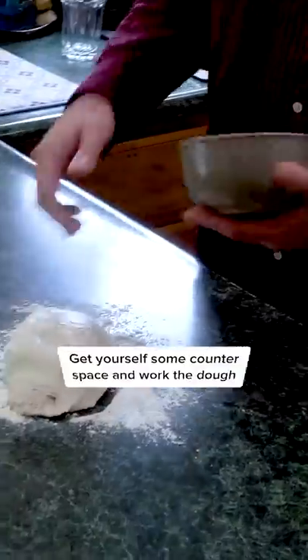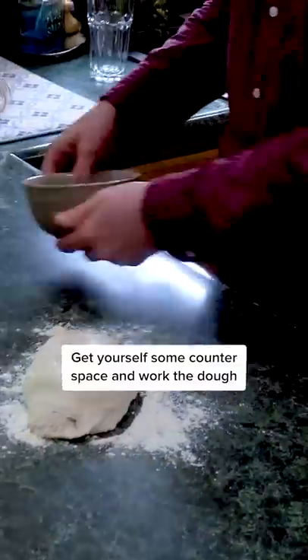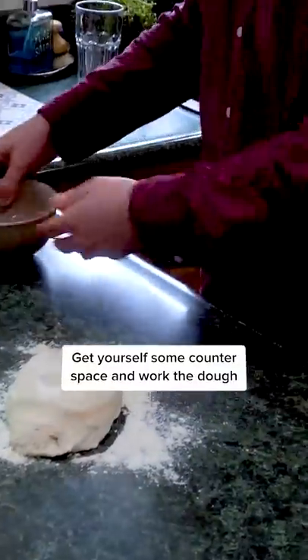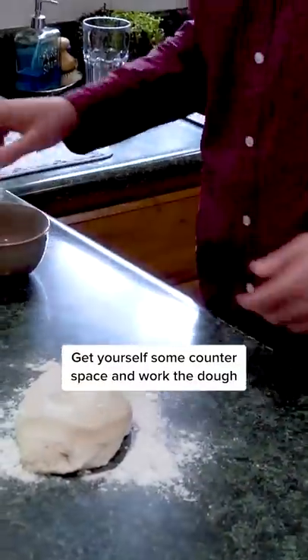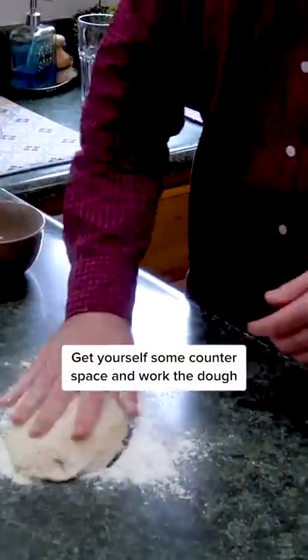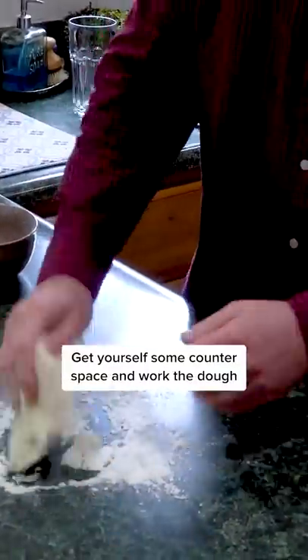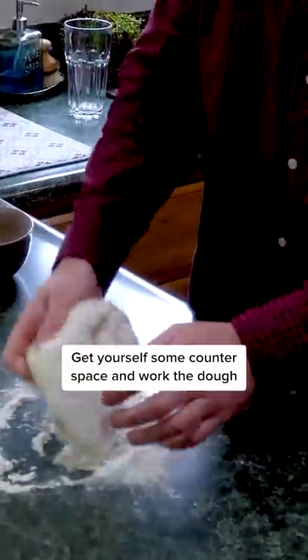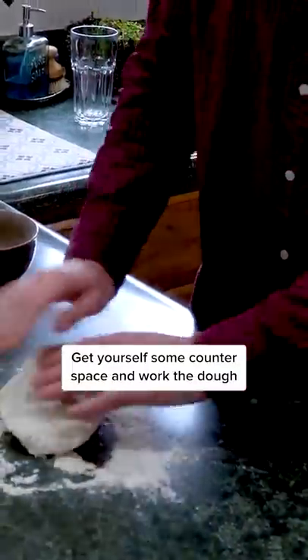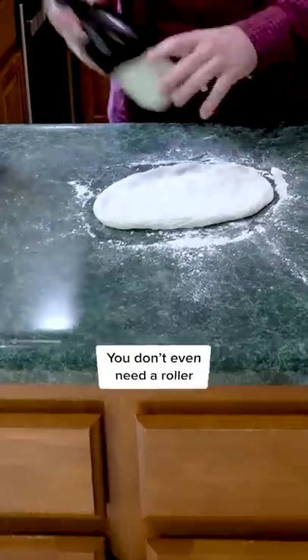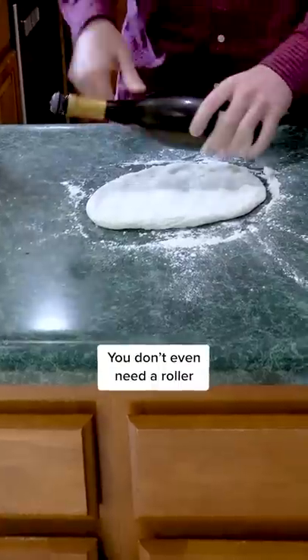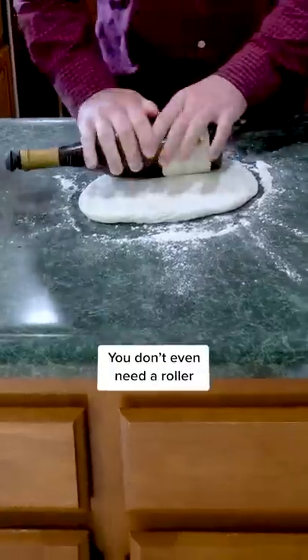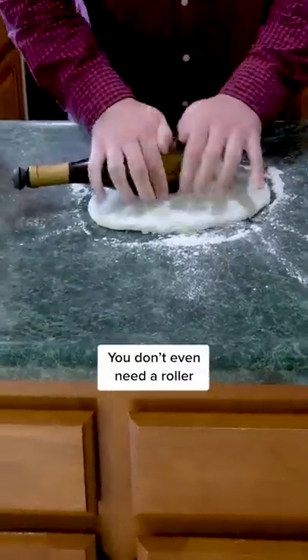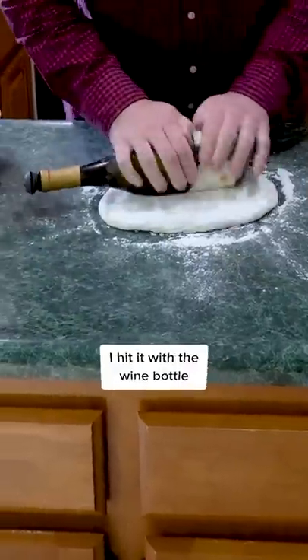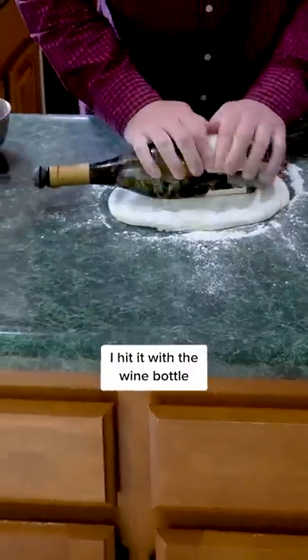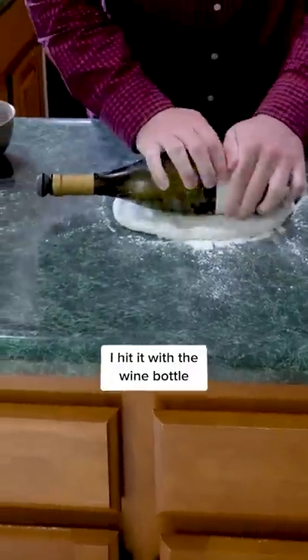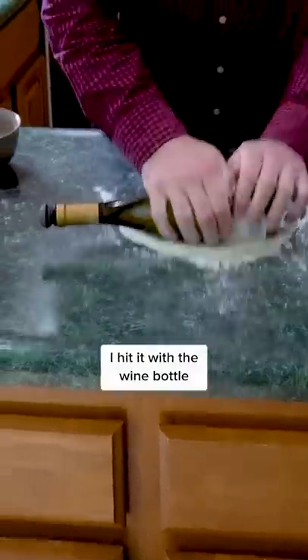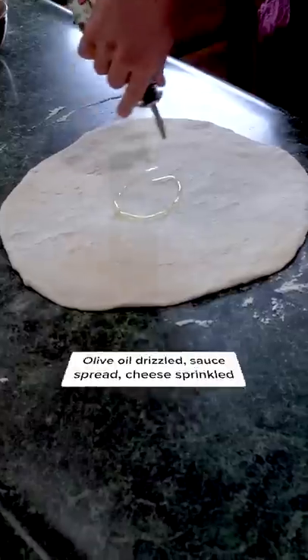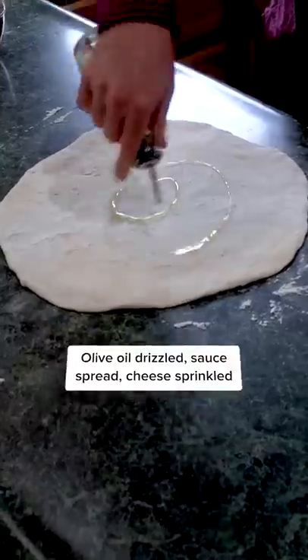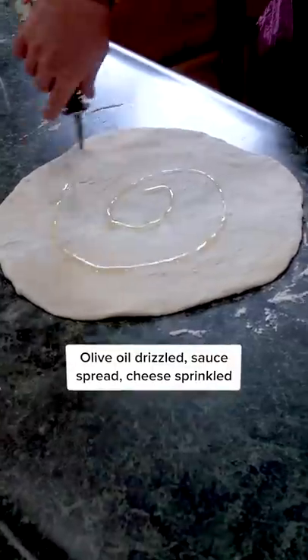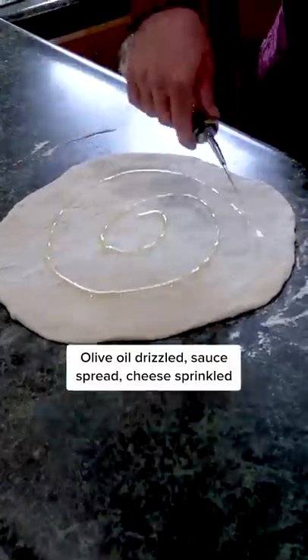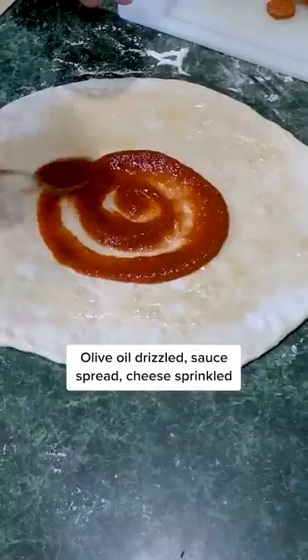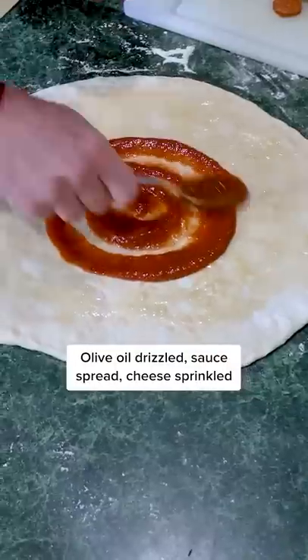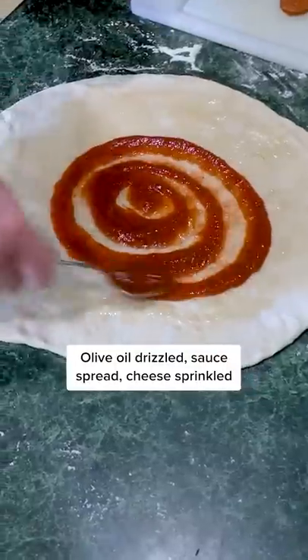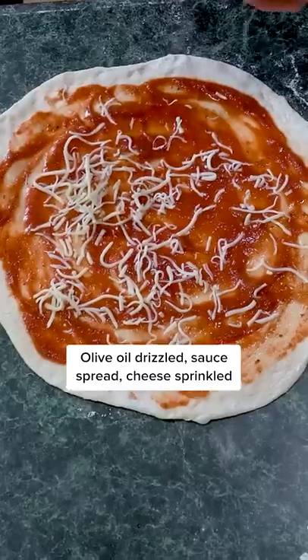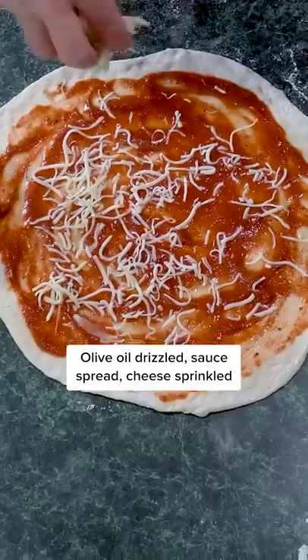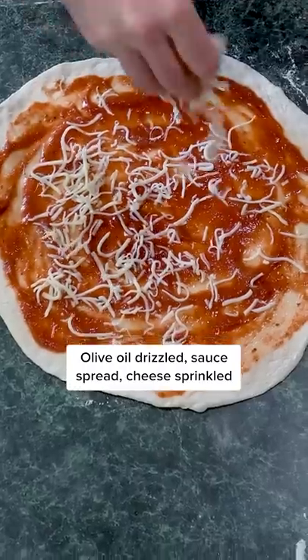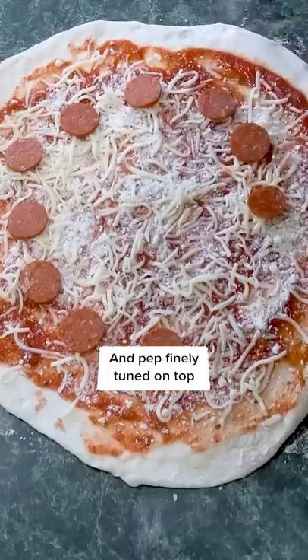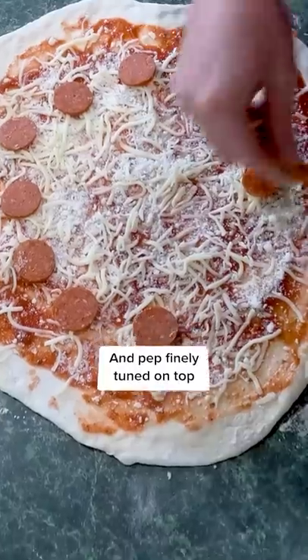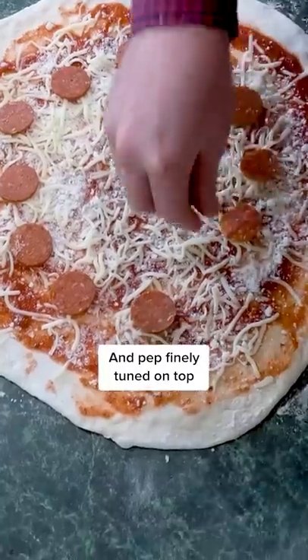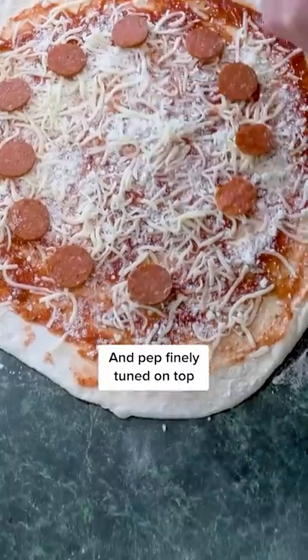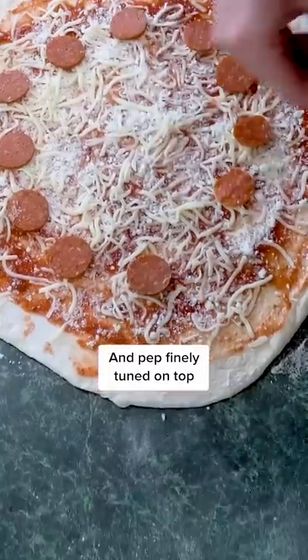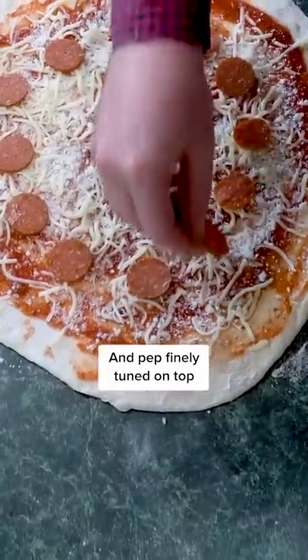Get yourself some counter space and work the dough. You don't even need a roller — I hit it with a wine bottle. Olive oil drizzled, sauce spread, cheese sprinkled, and pep finely tuned on top.